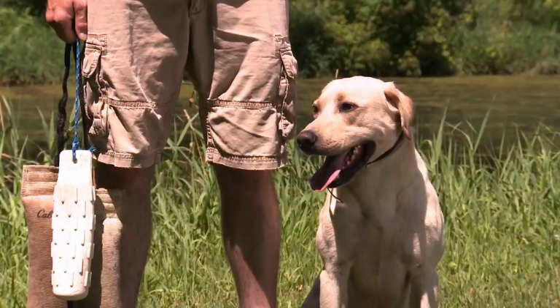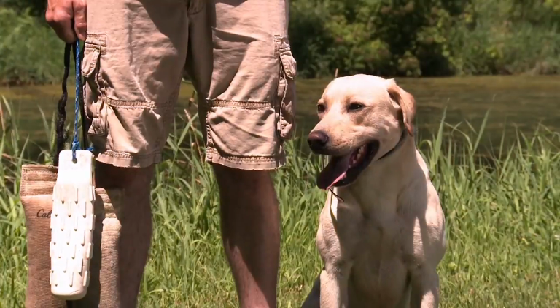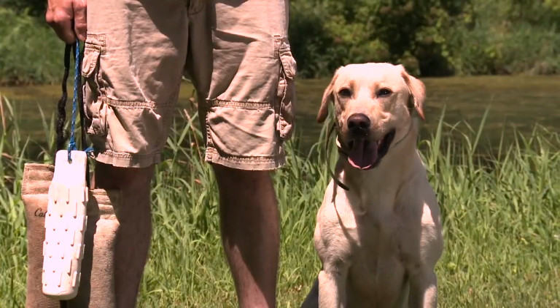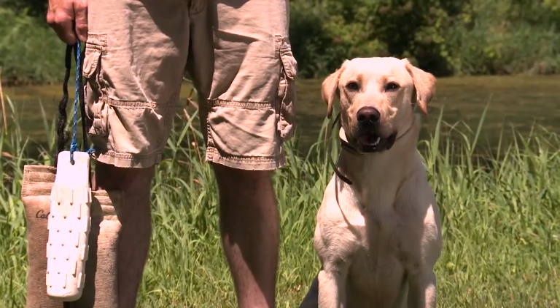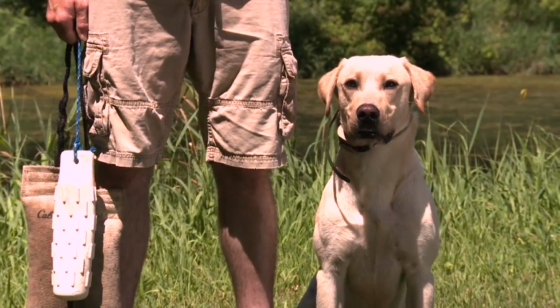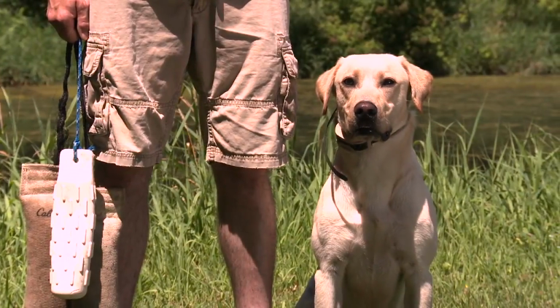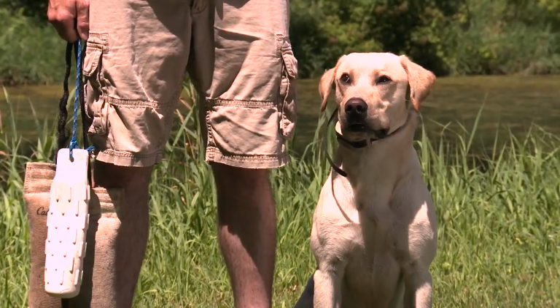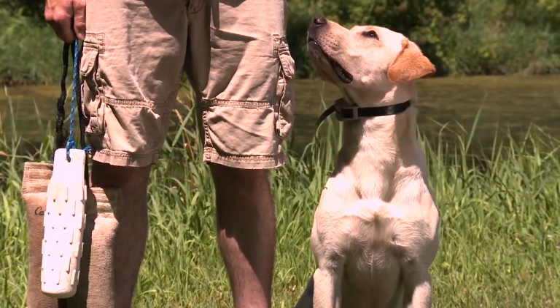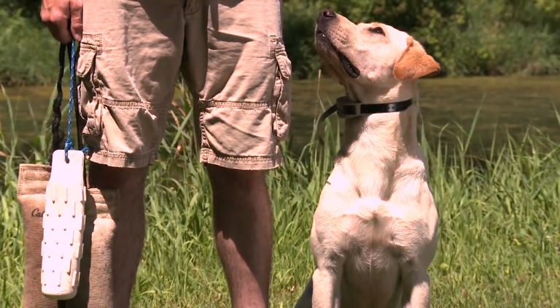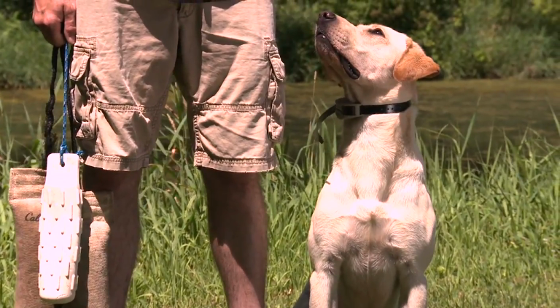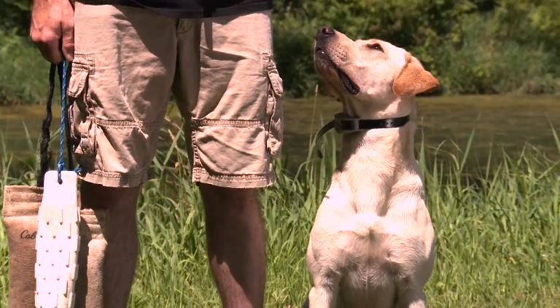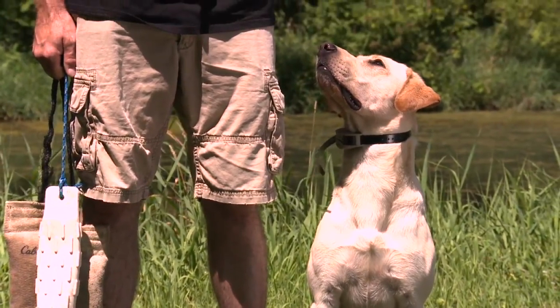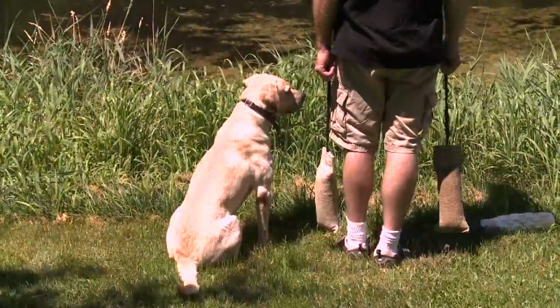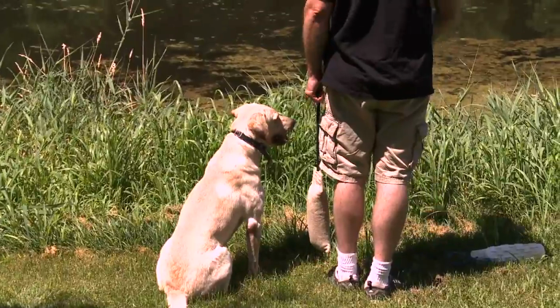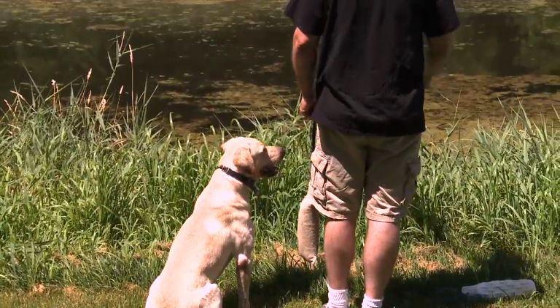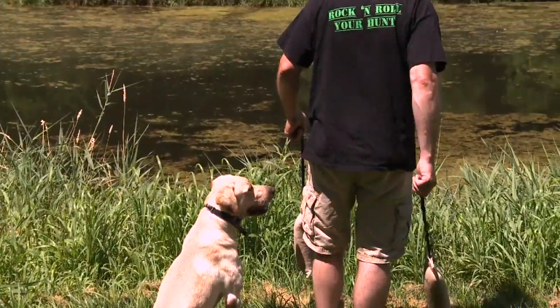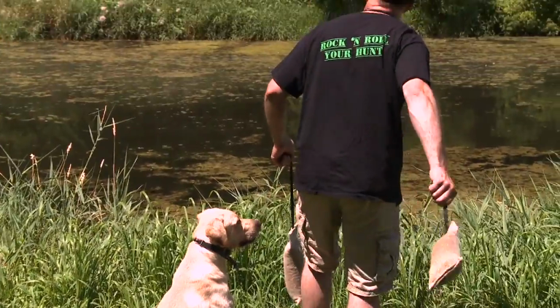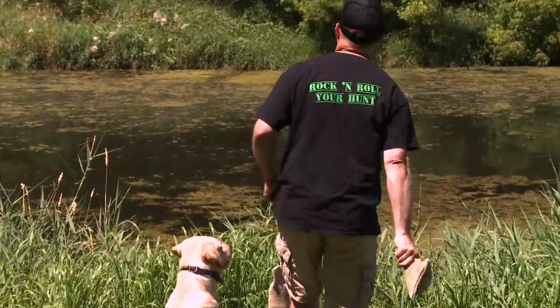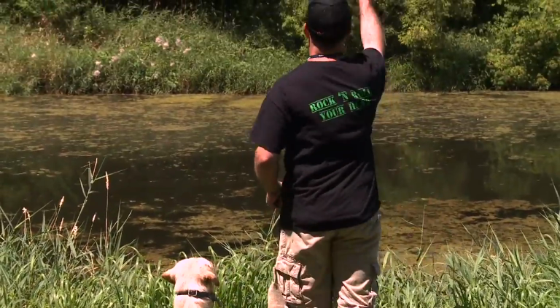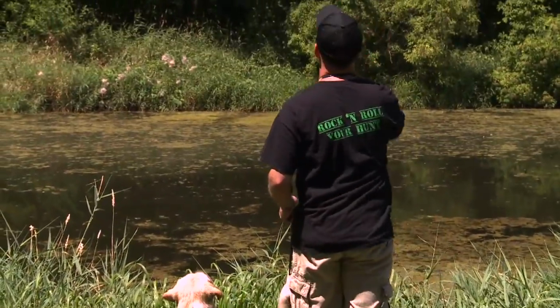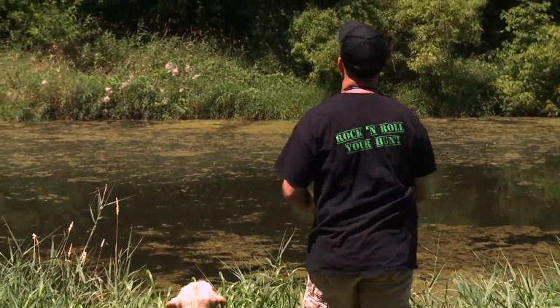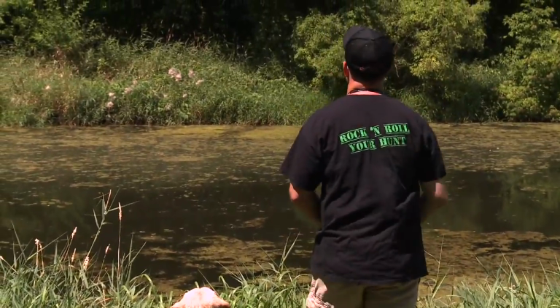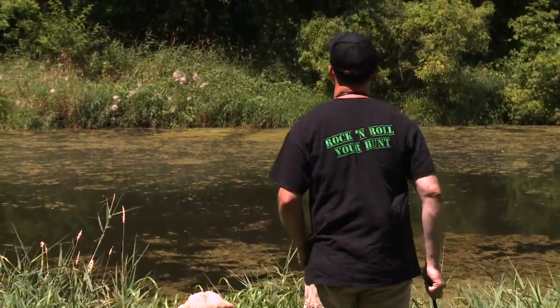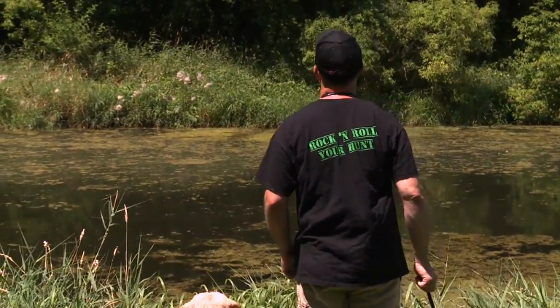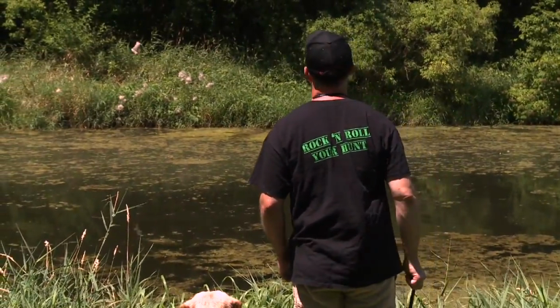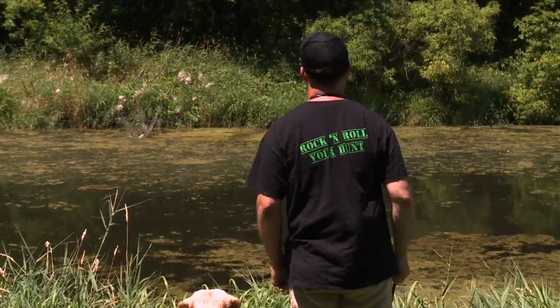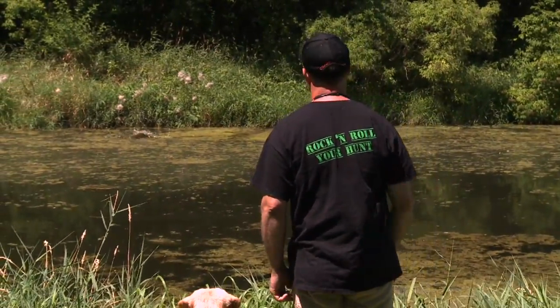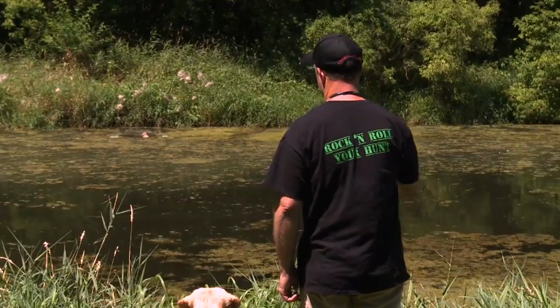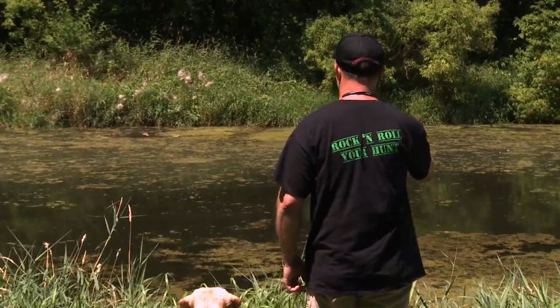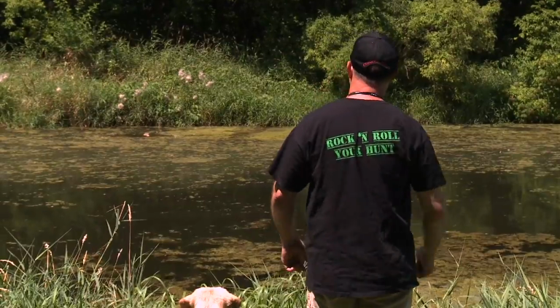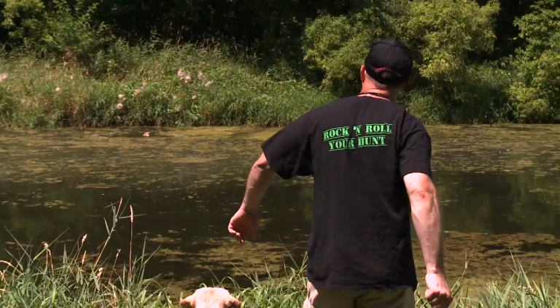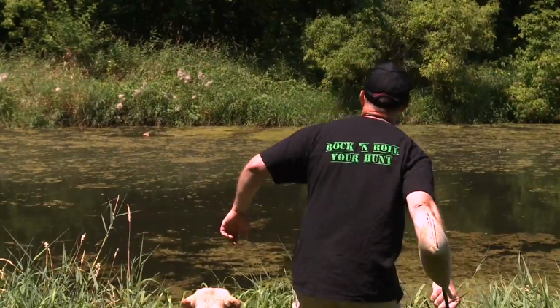We've got a dog — his name is Tom. Say hi, Tom. Tom has been through our directional casting here at our kennel, Side Acres Retrievers. We're now going to use that and apply it in the water.